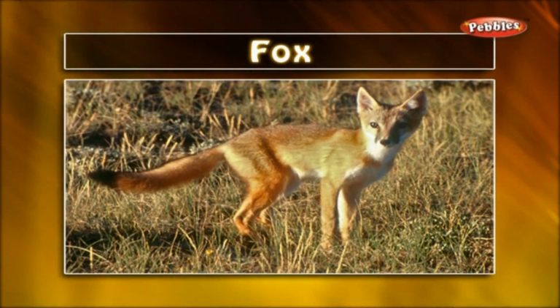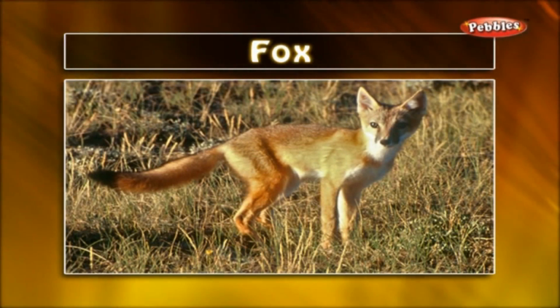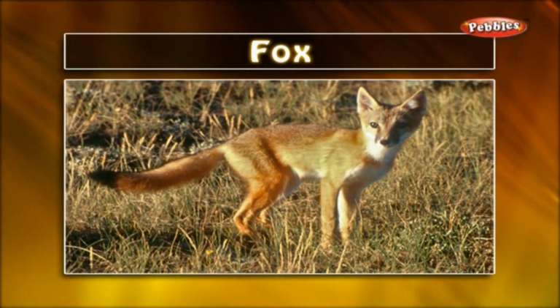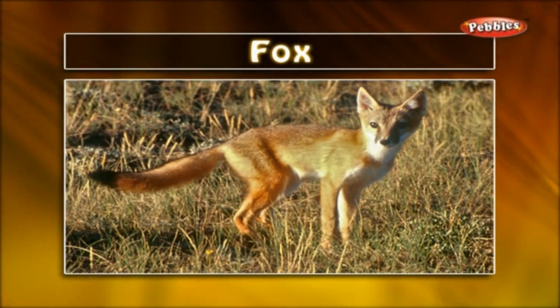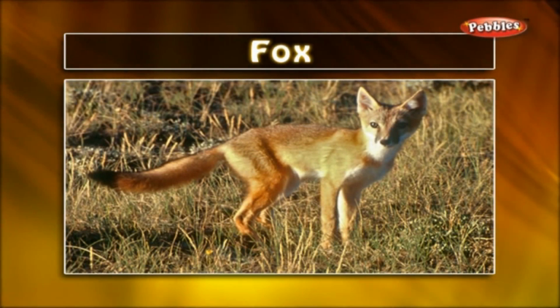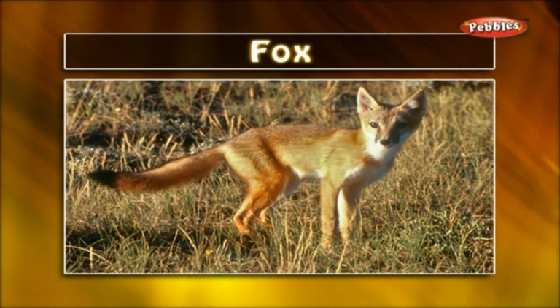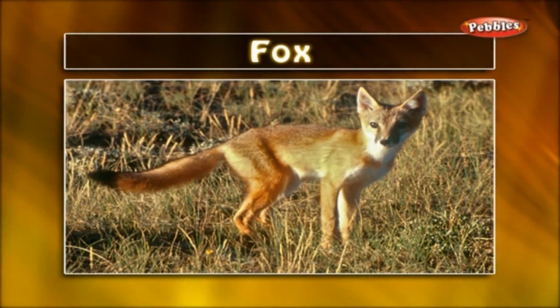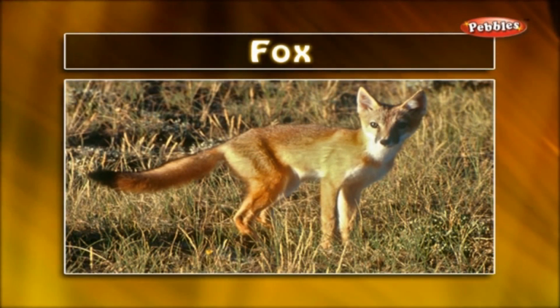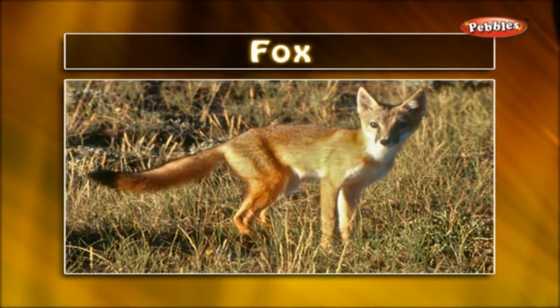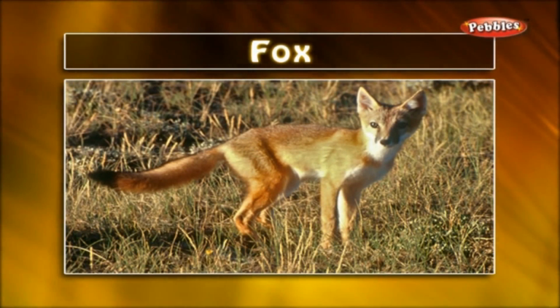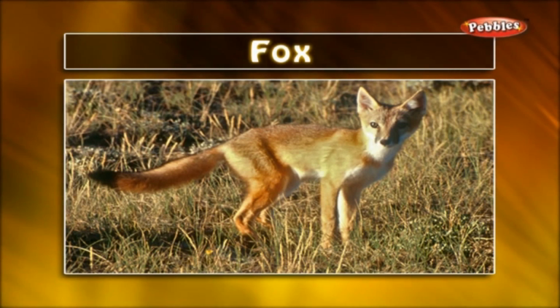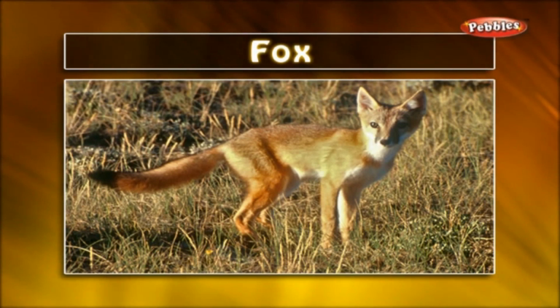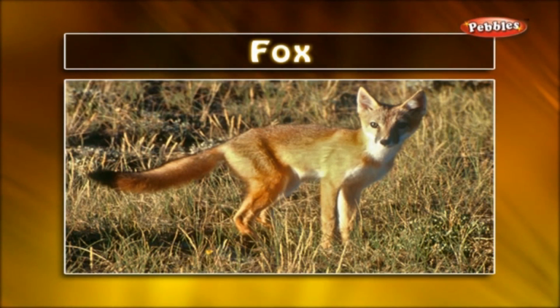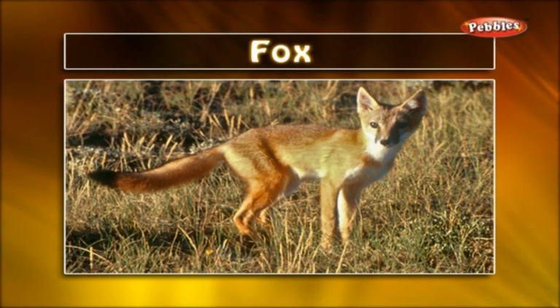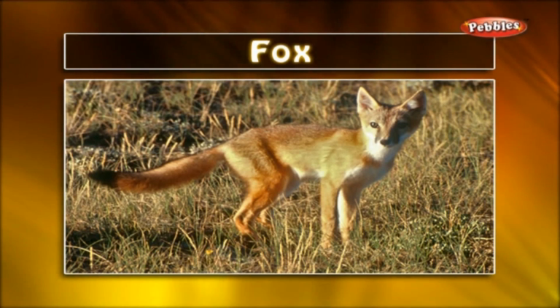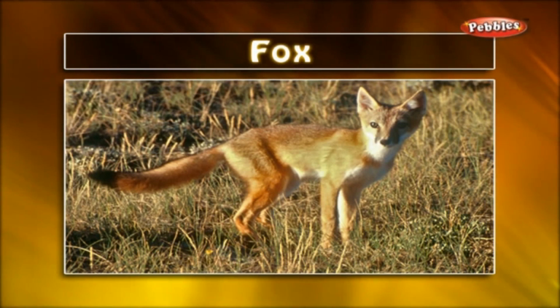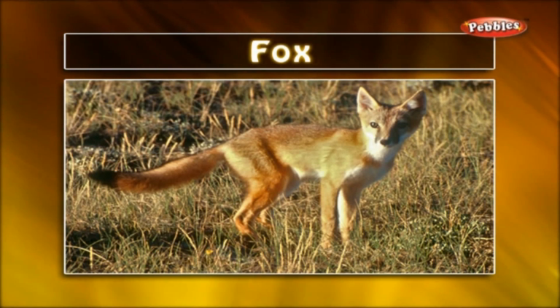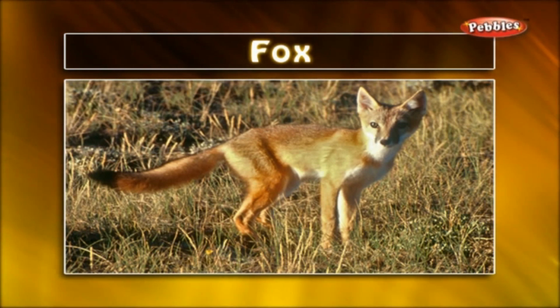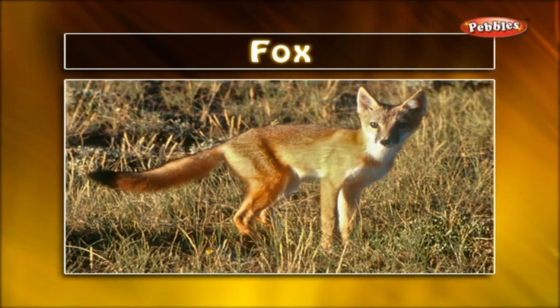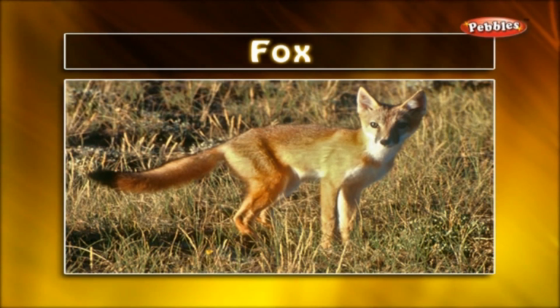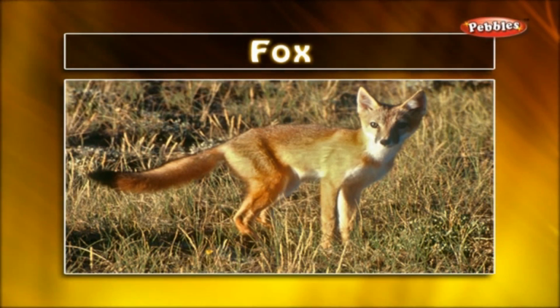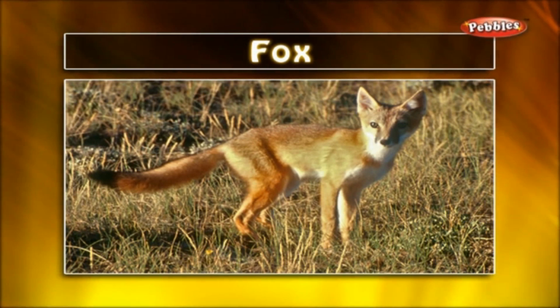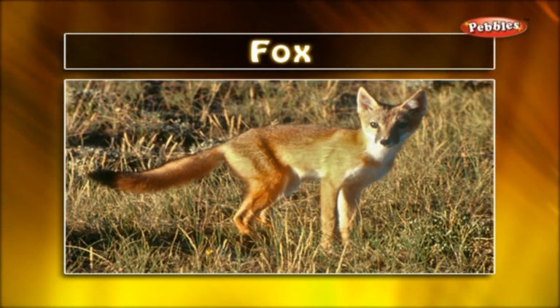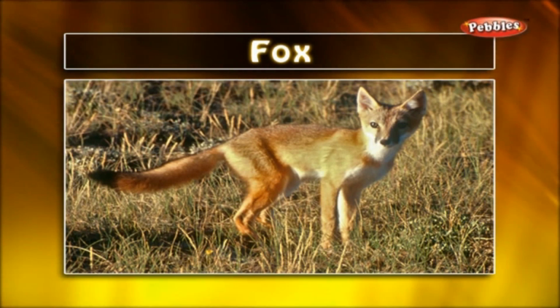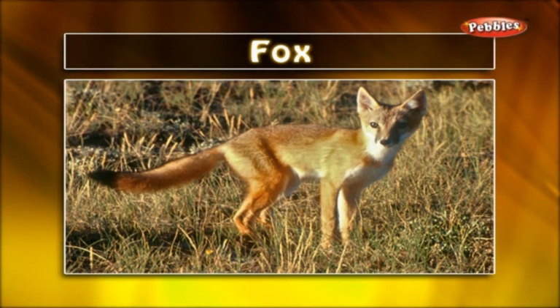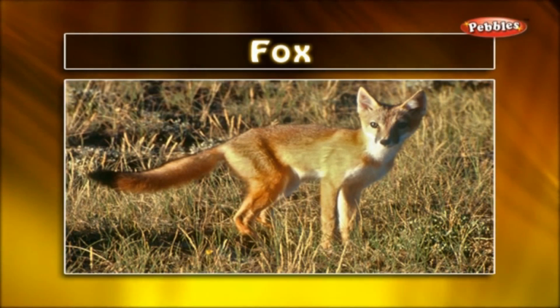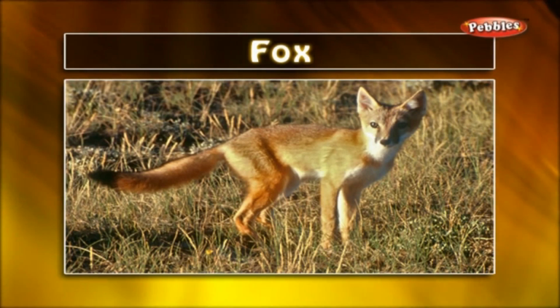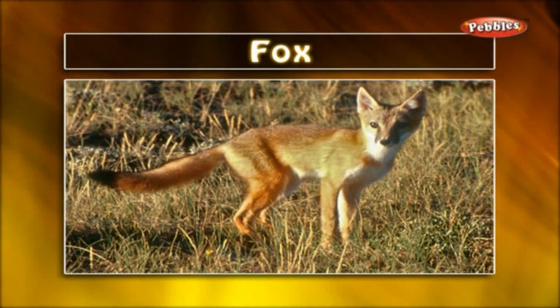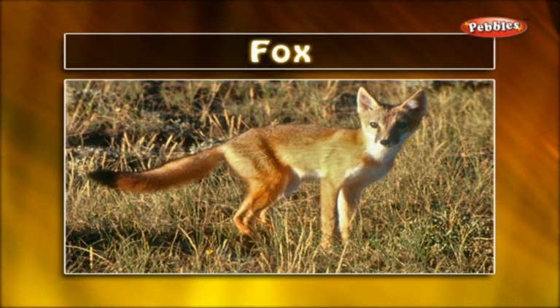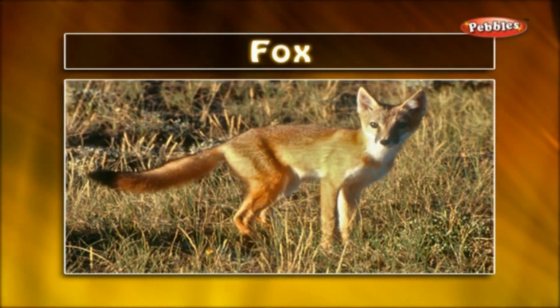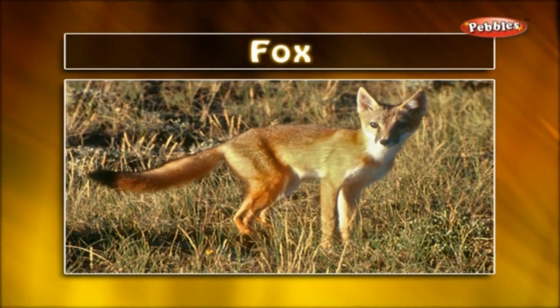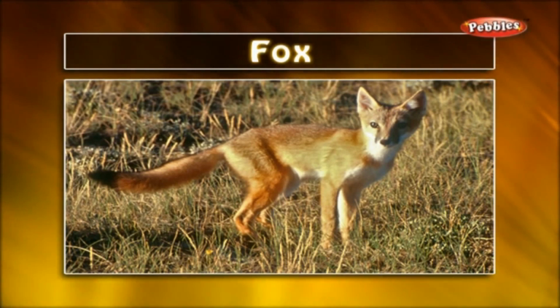Fox. It is an alert carnivorous mammal with pointed muzzle and ears and a bushy tail. The fox is a very clever animal.